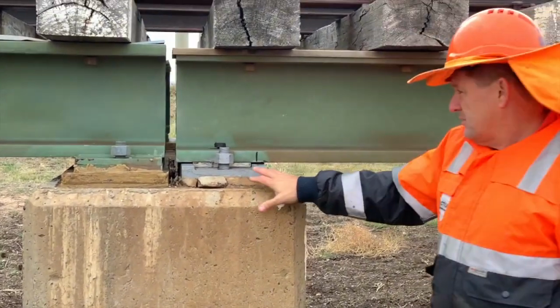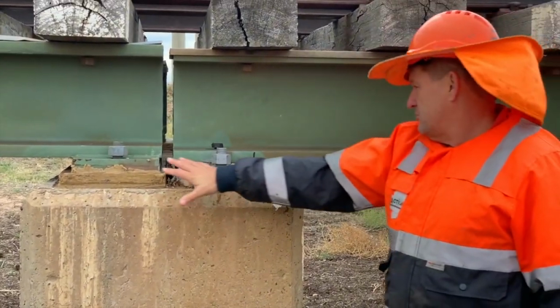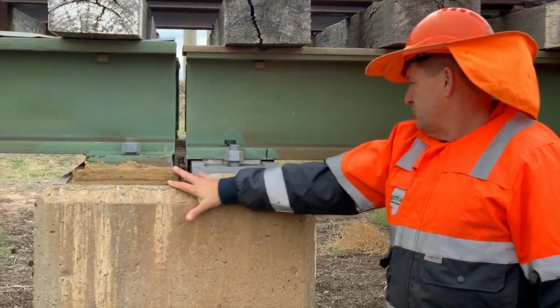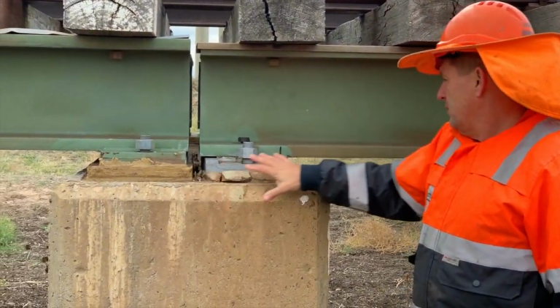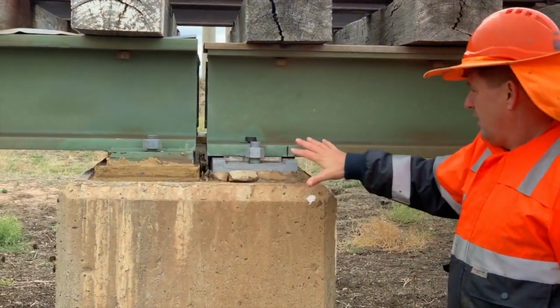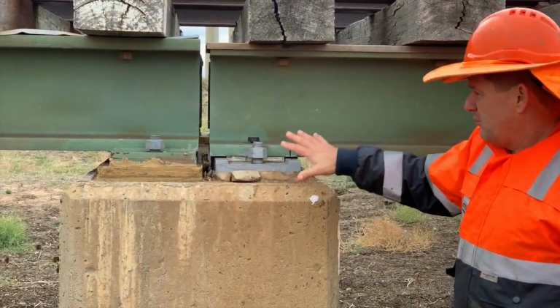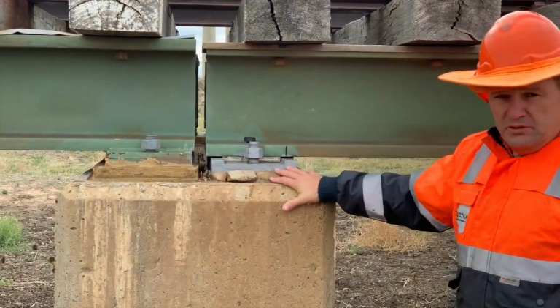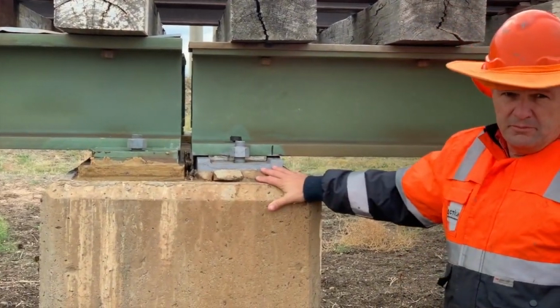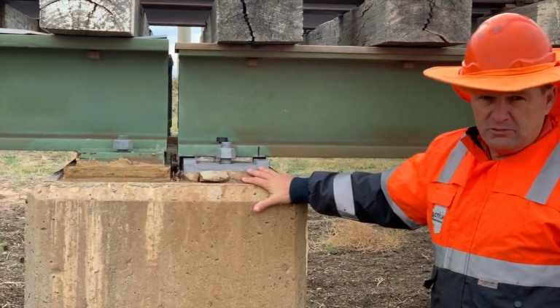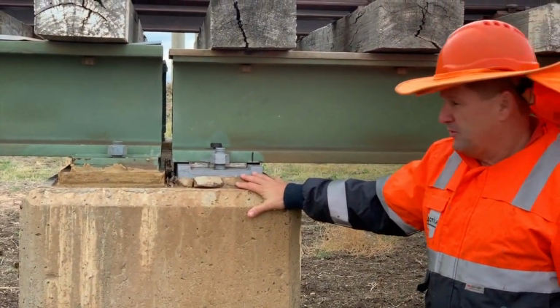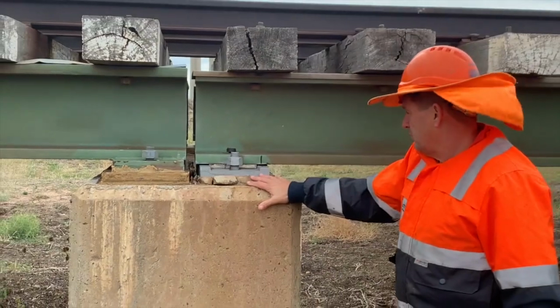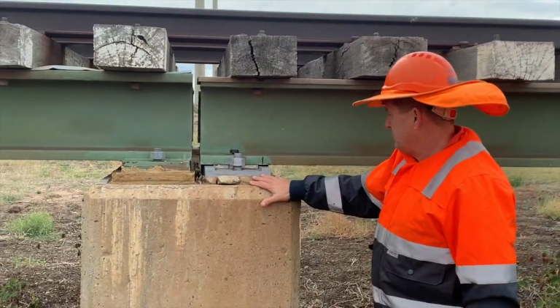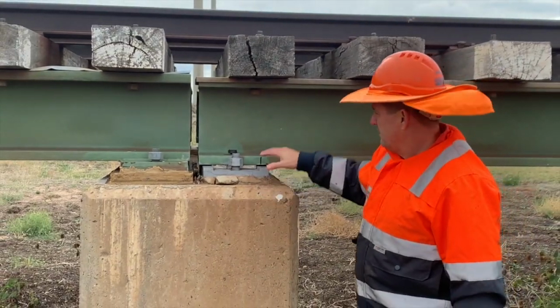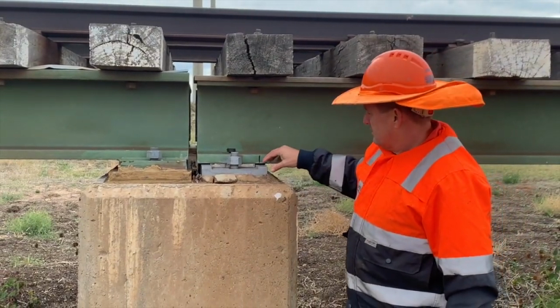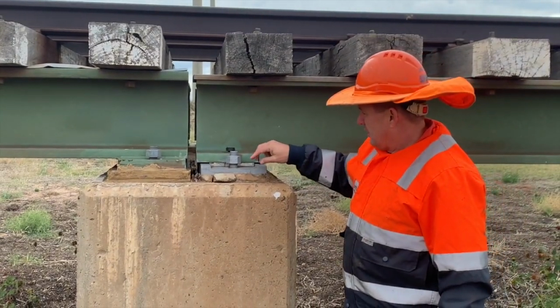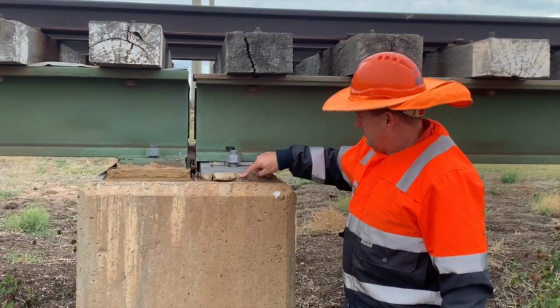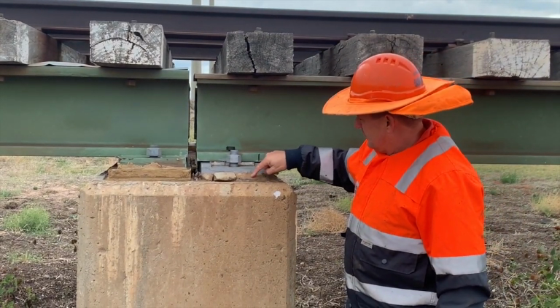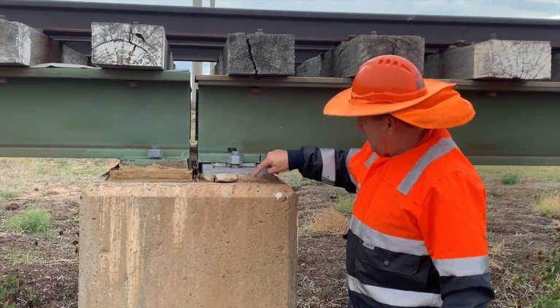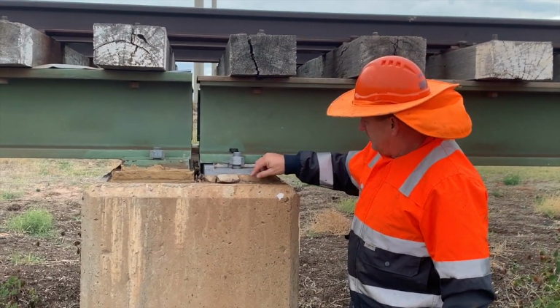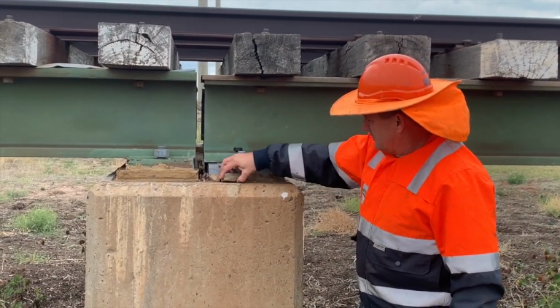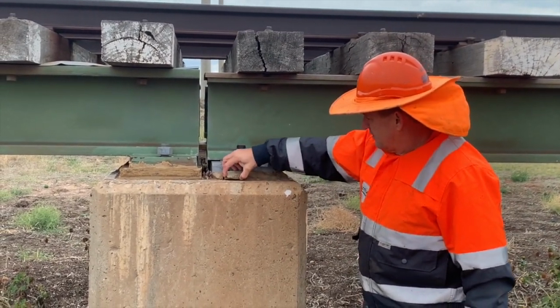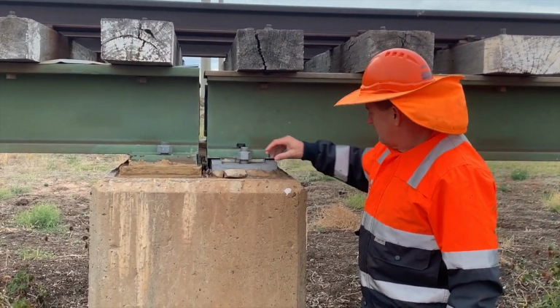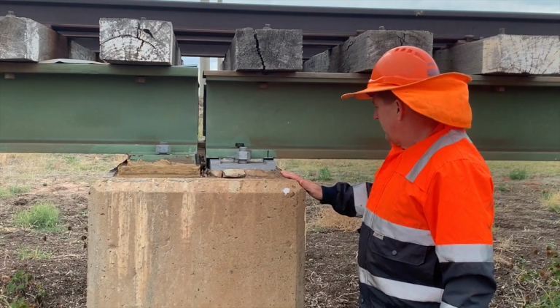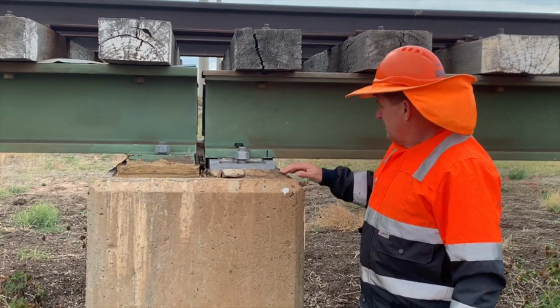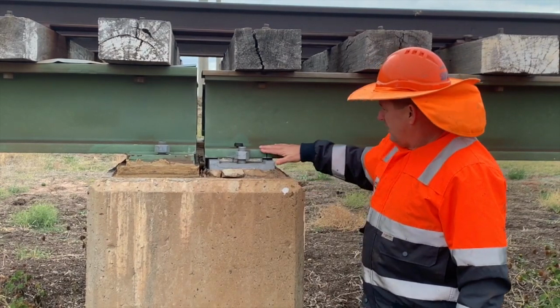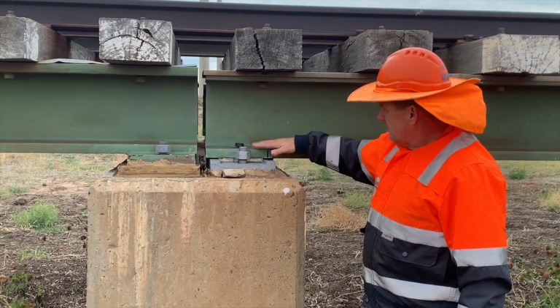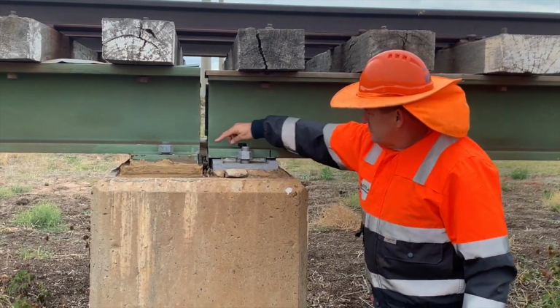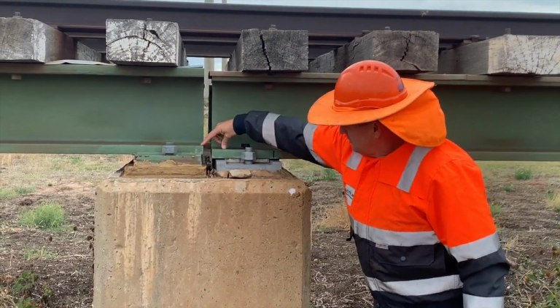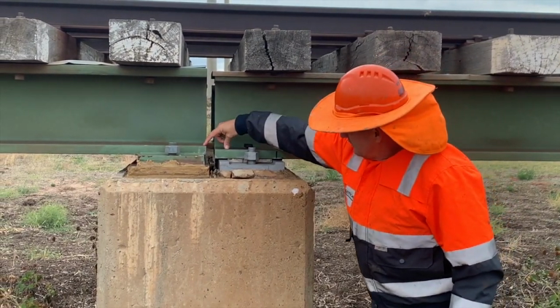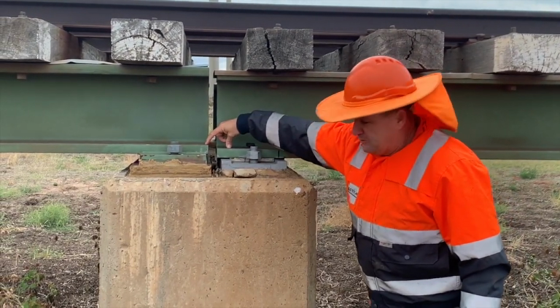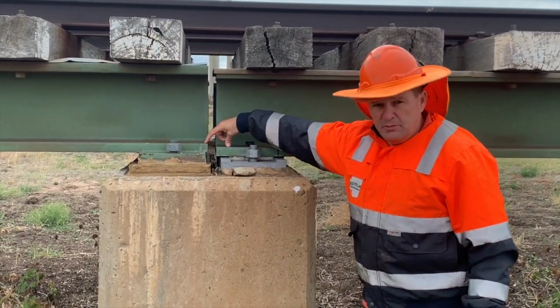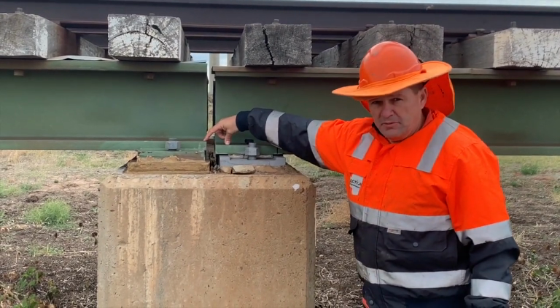This just shows you, before we do the actual service, what's happened here. The pad here is disintegrated — it's a concrete pad — and the girder has dropped, so you can see it's about a 15mm drop there.